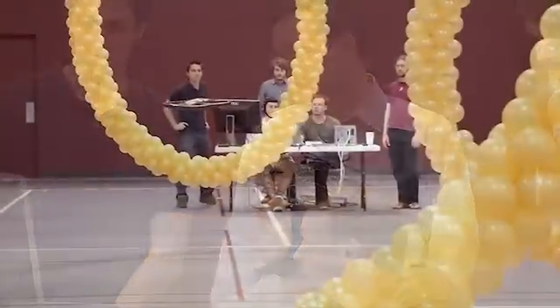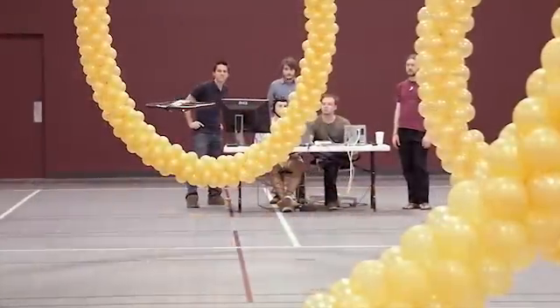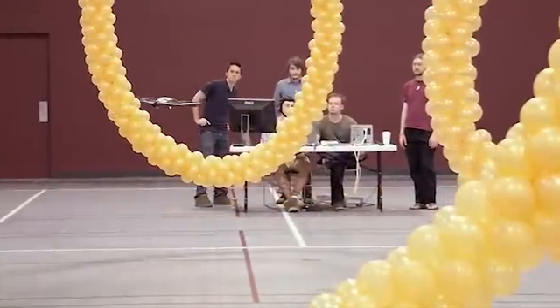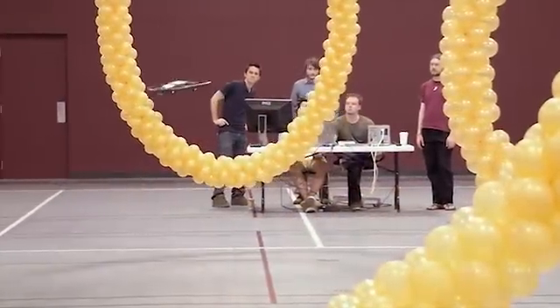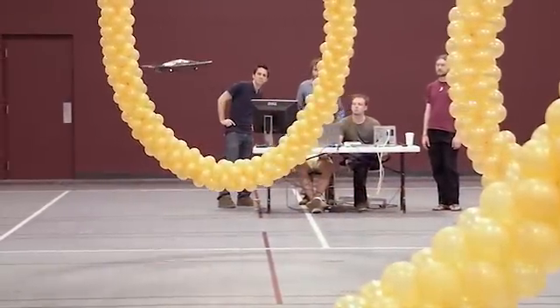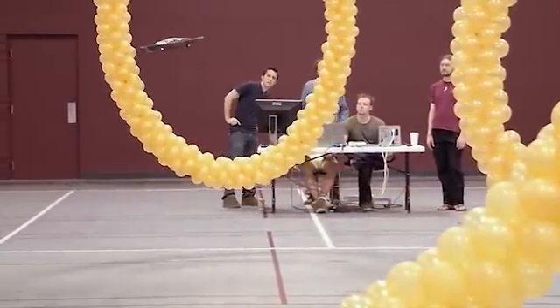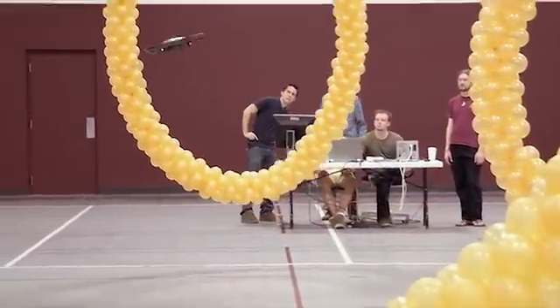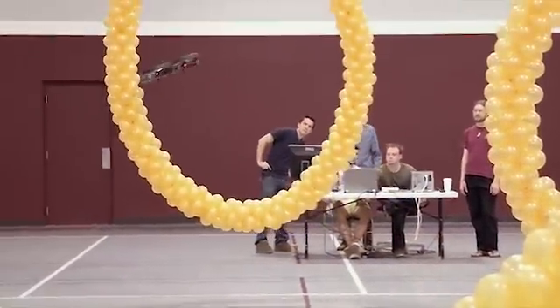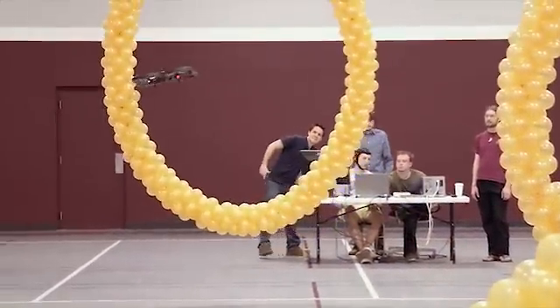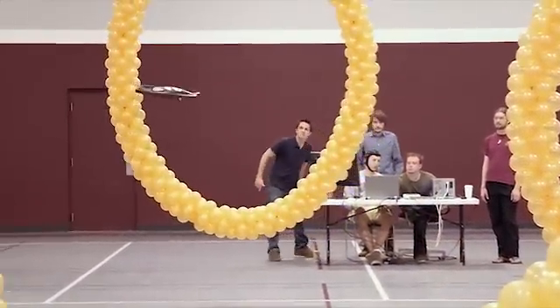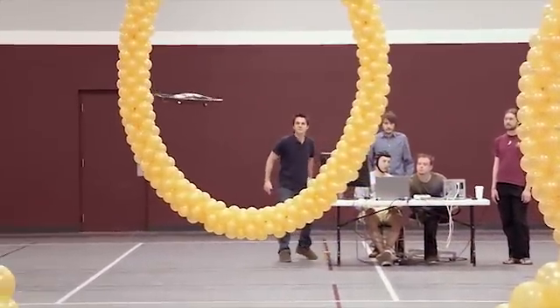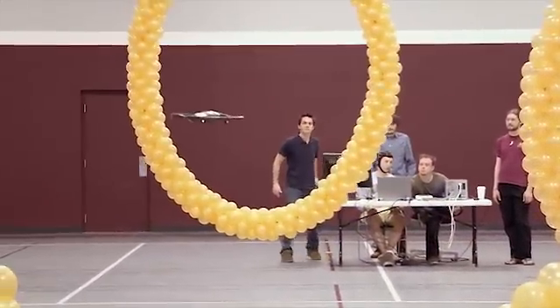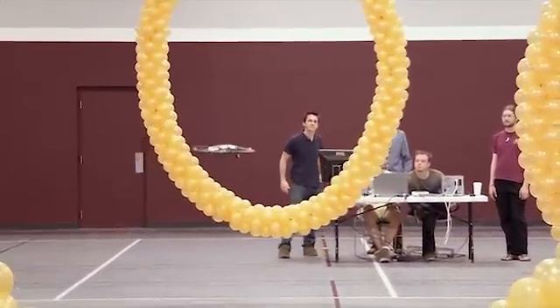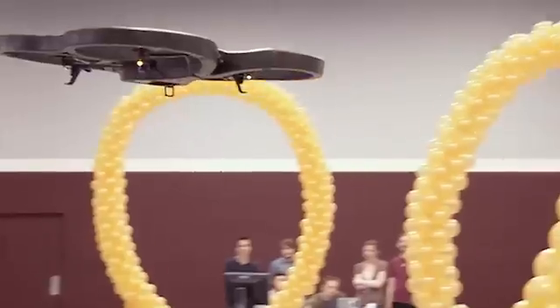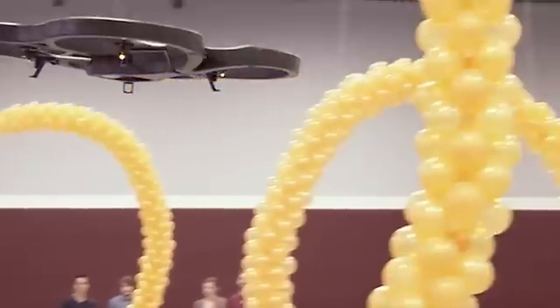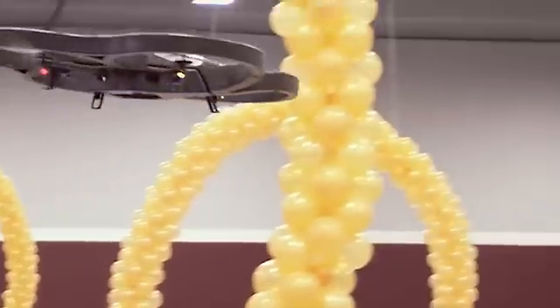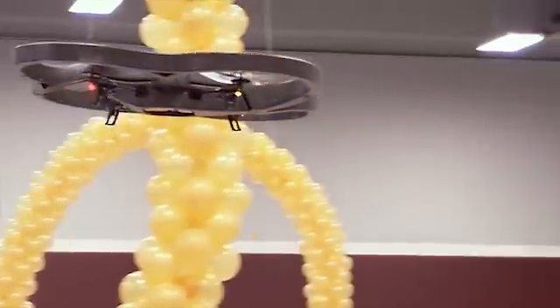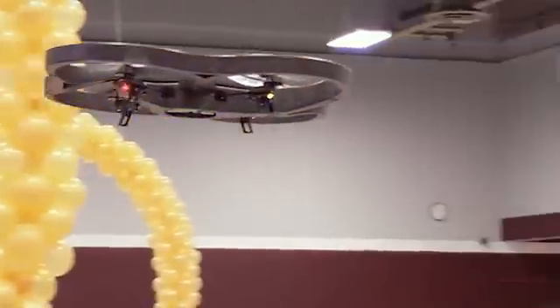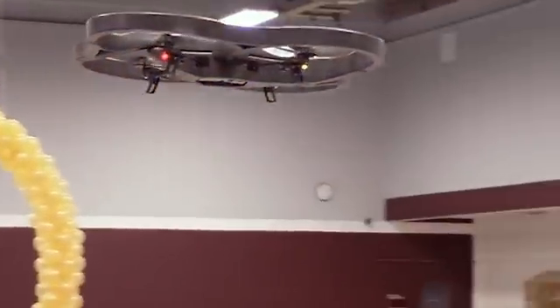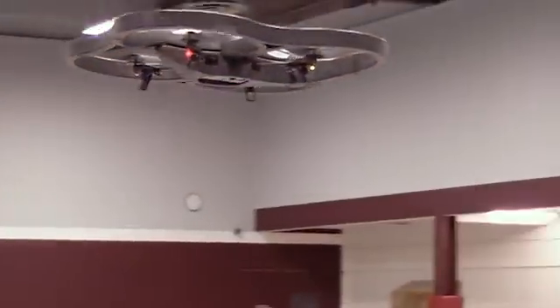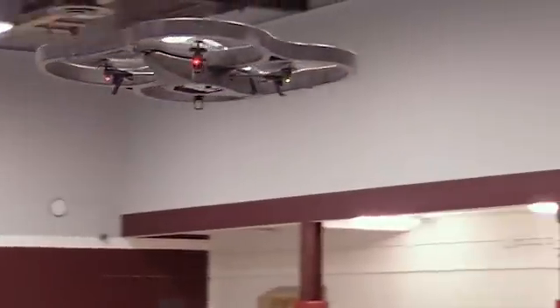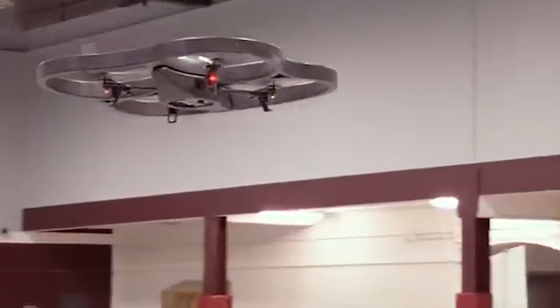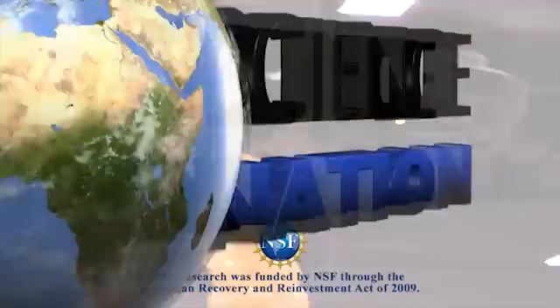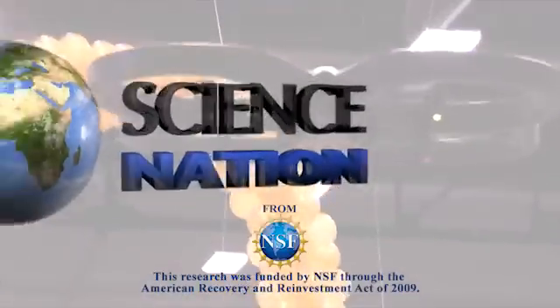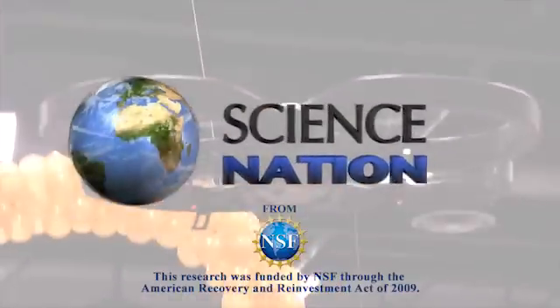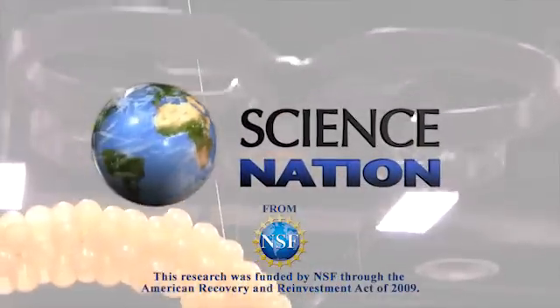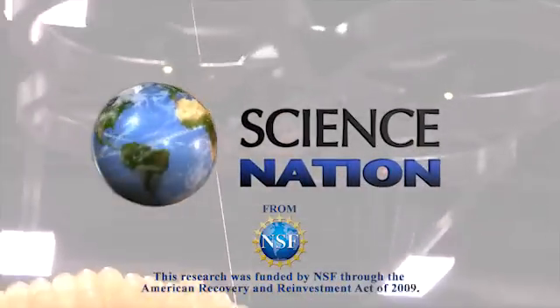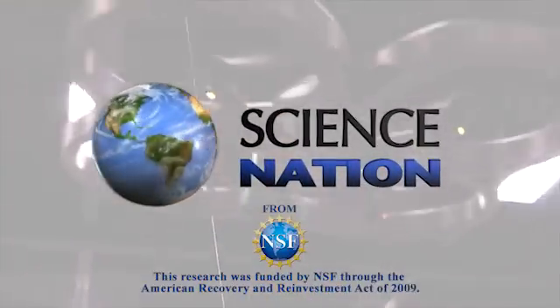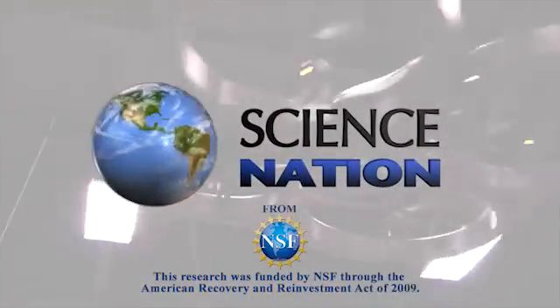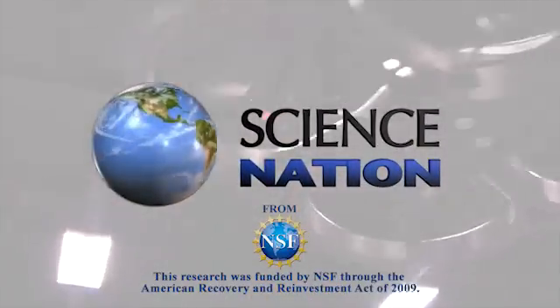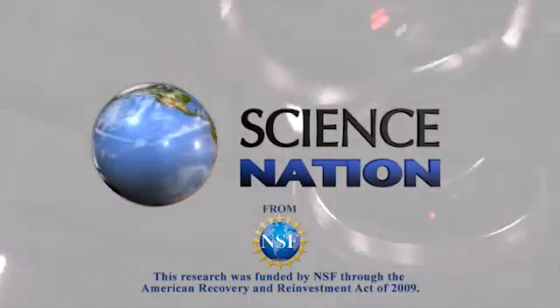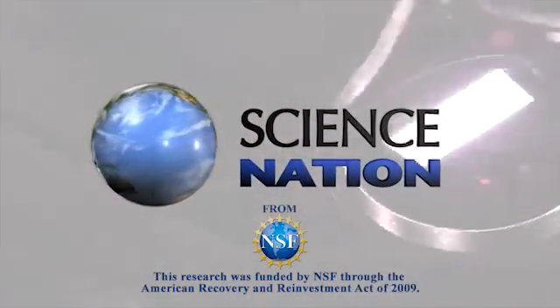Harnessing brain power to help people with disabilities do for themselves — a high-flying idea, just think about it. For Science Nation, I'm Miles O'Brien.